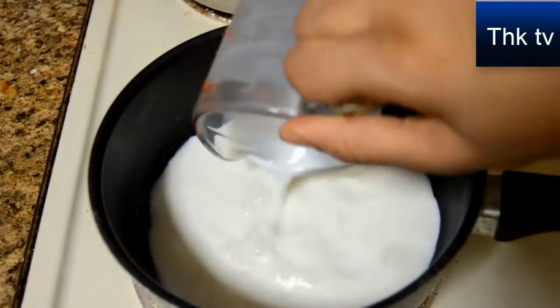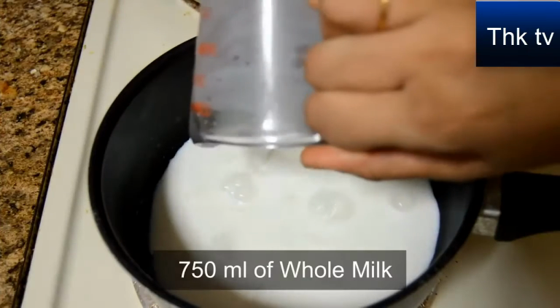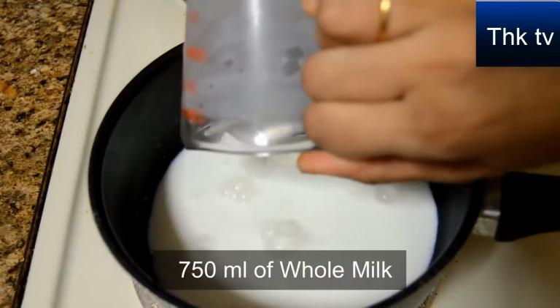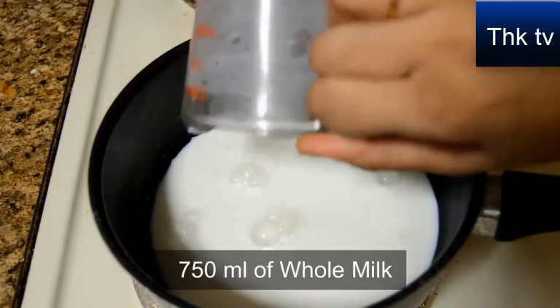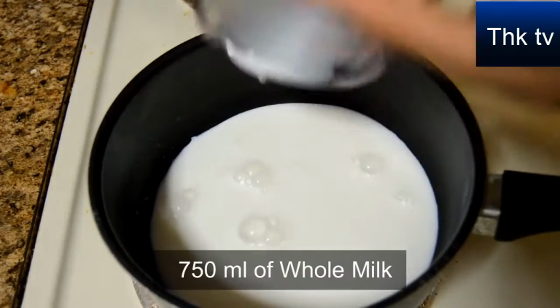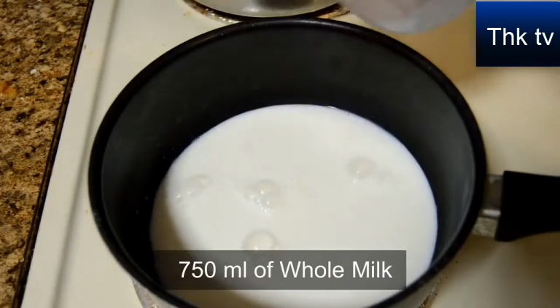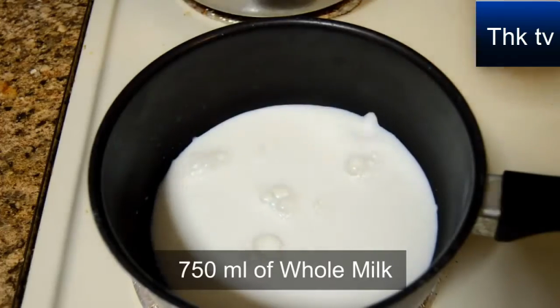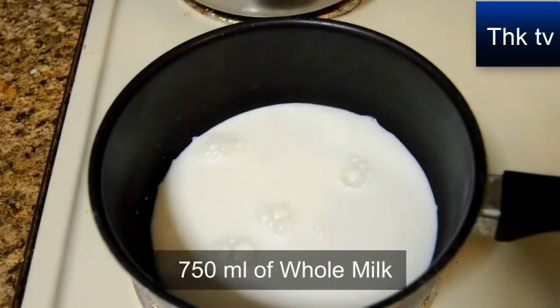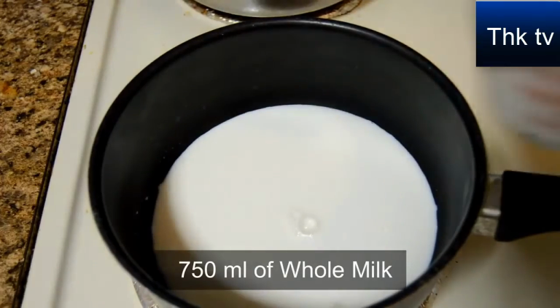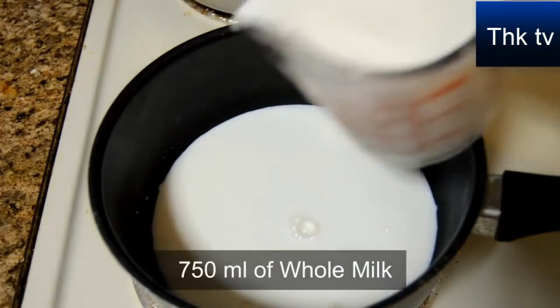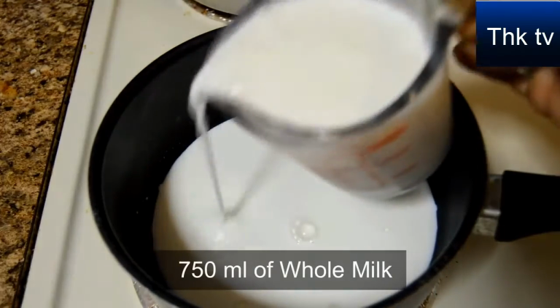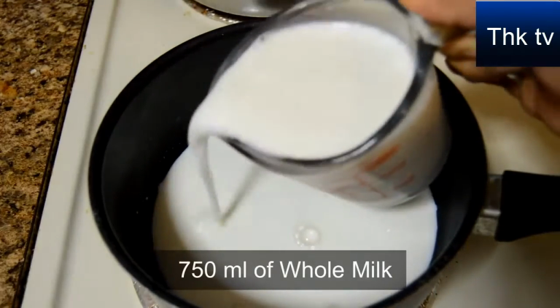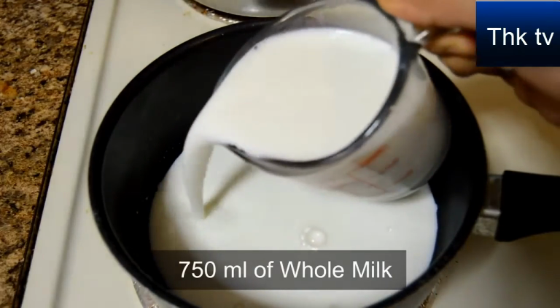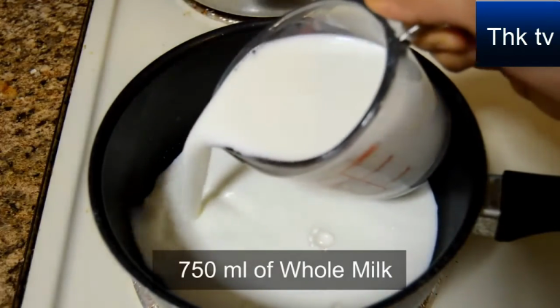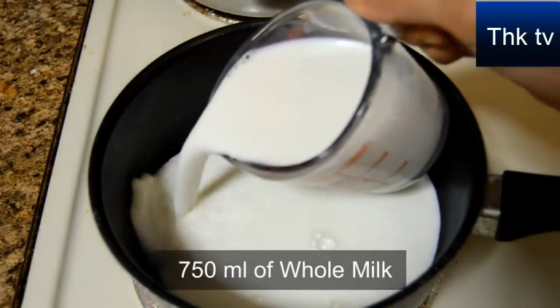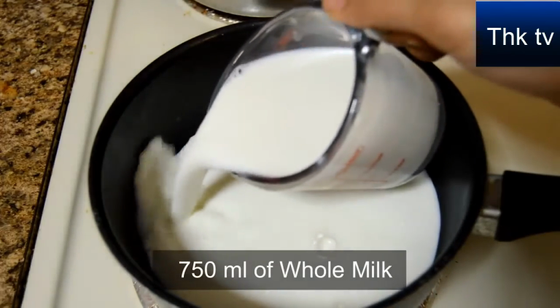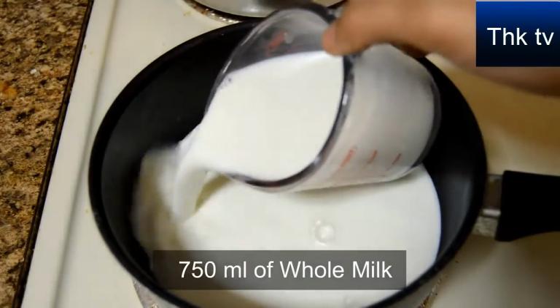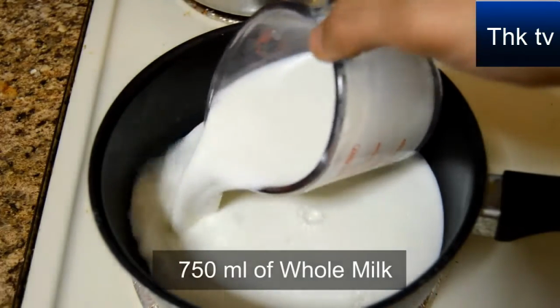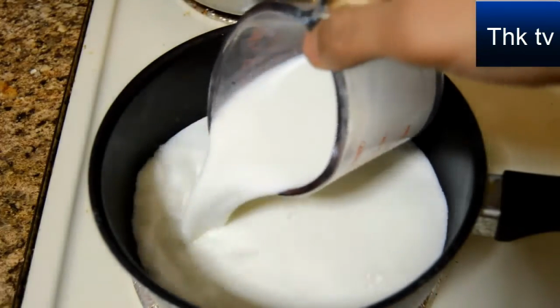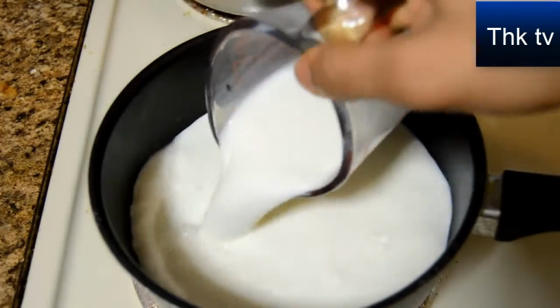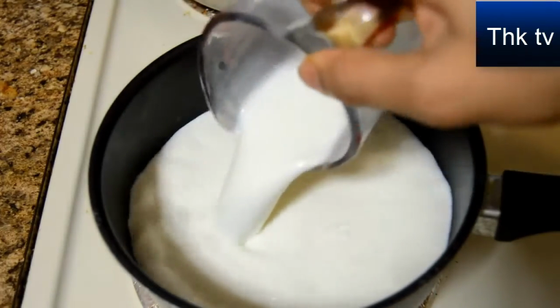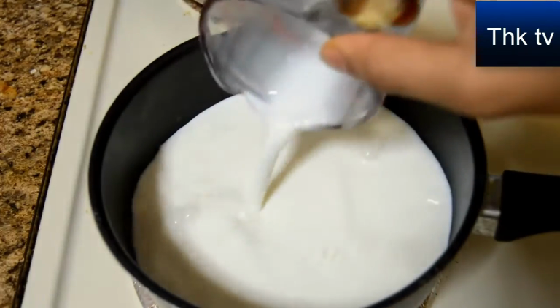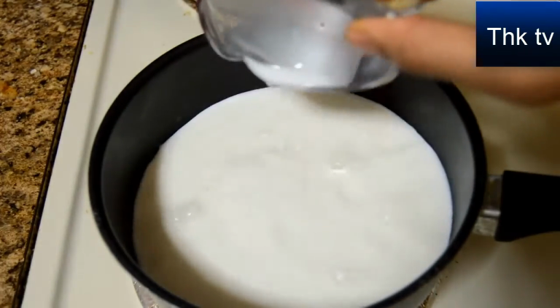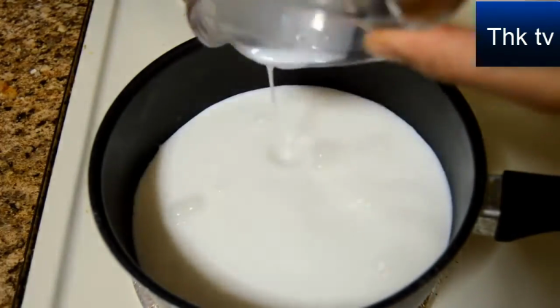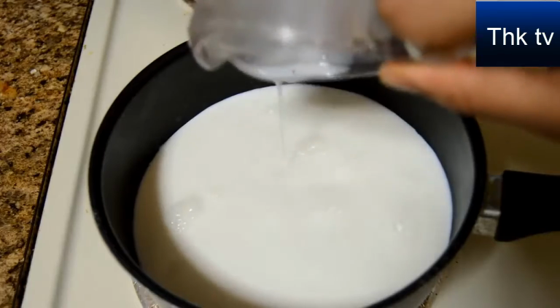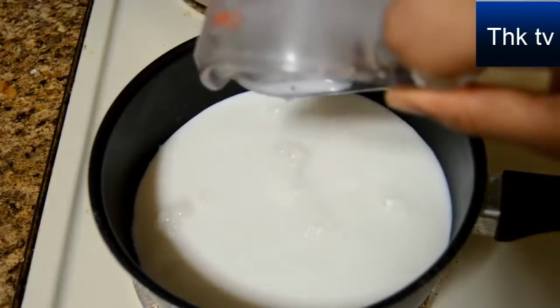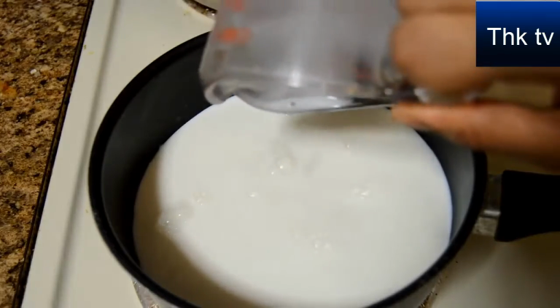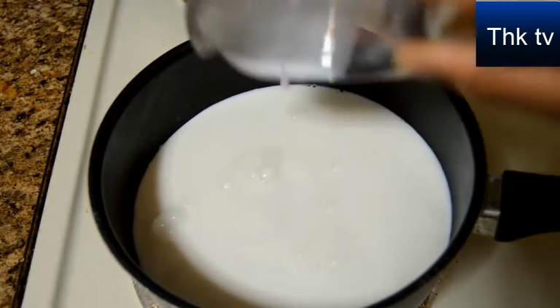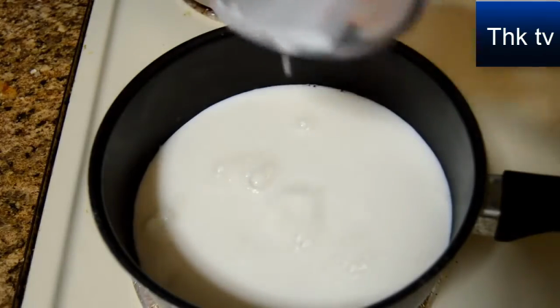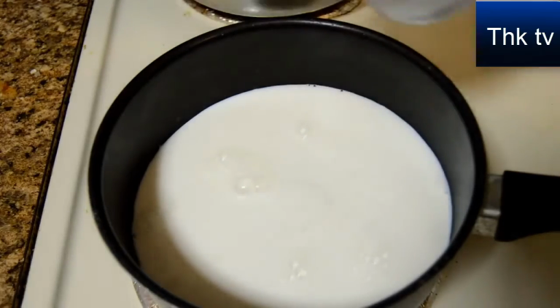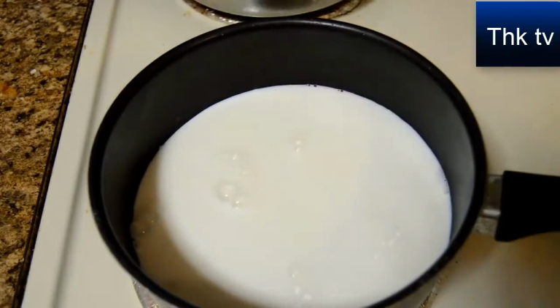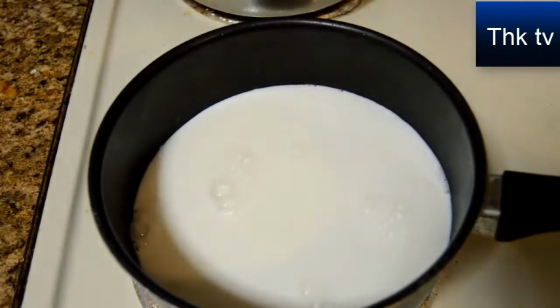First I'm going to boil 750 ml of whole milk, which is equal to two and a half cups. Keep the flame on medium and wait for it to boil.